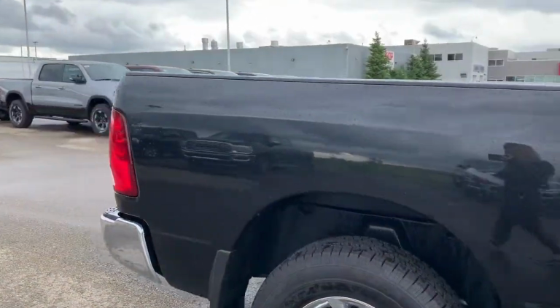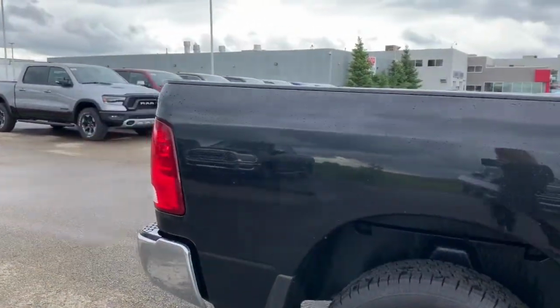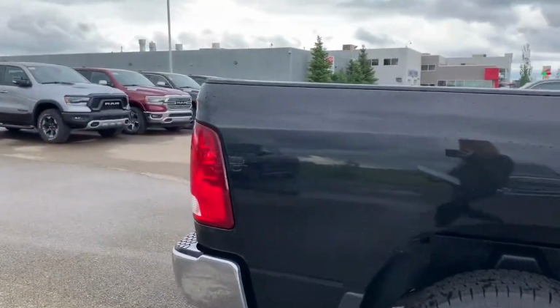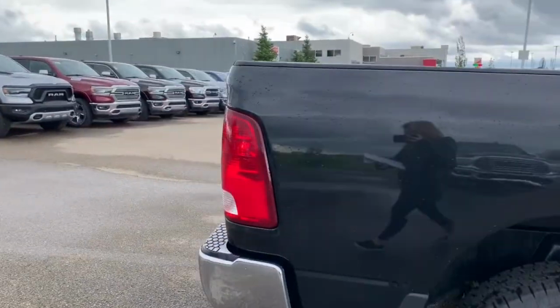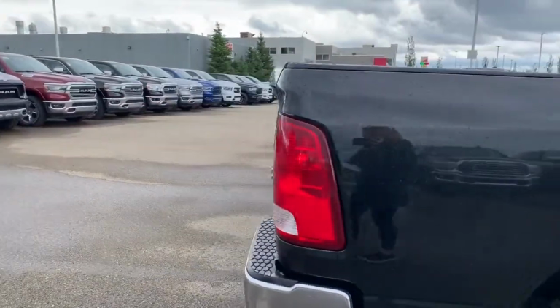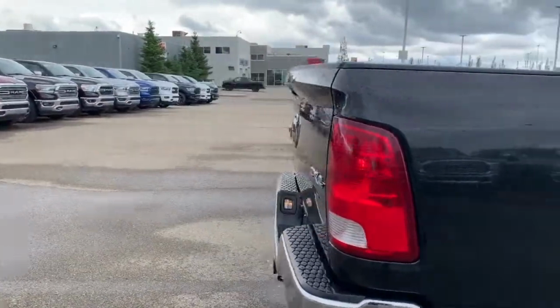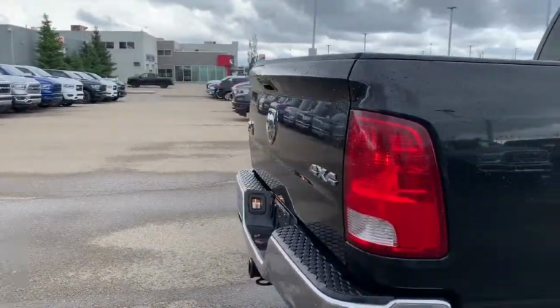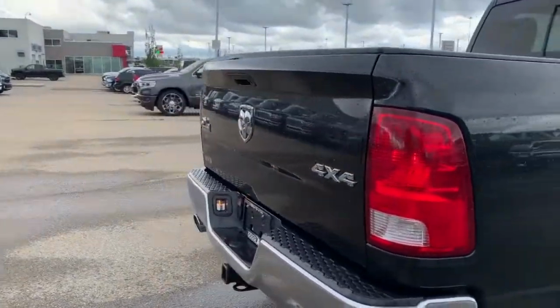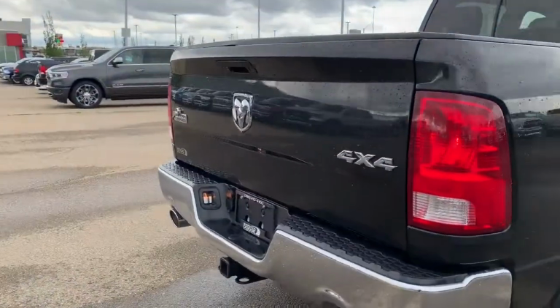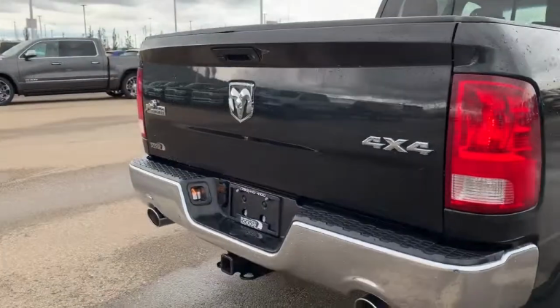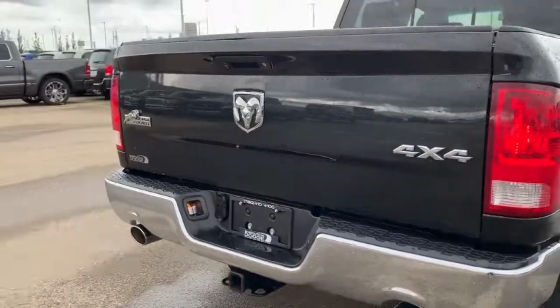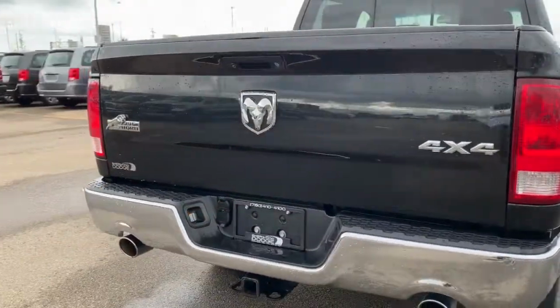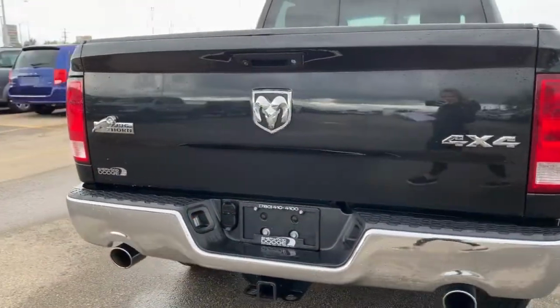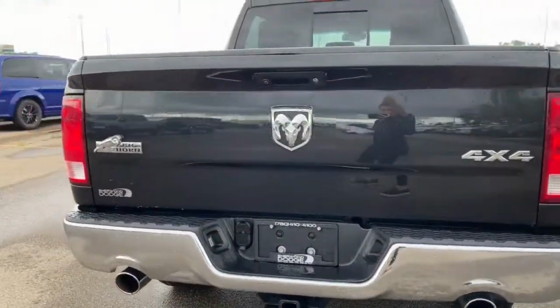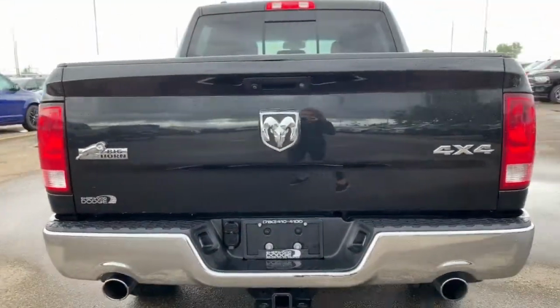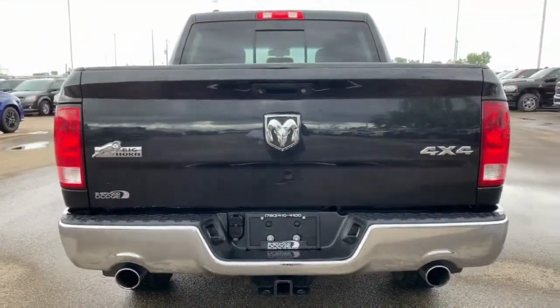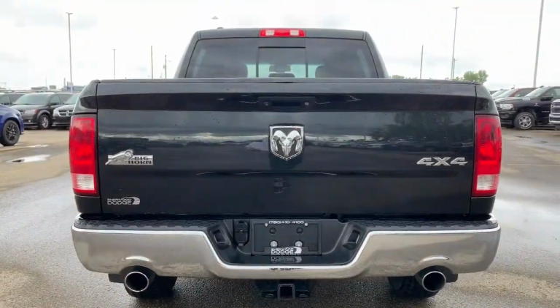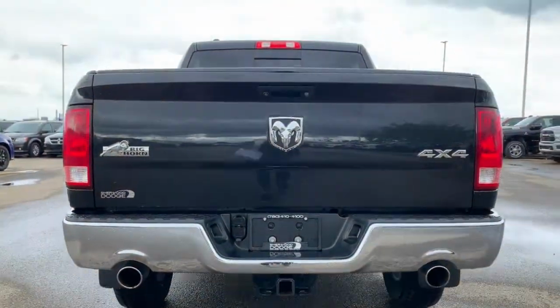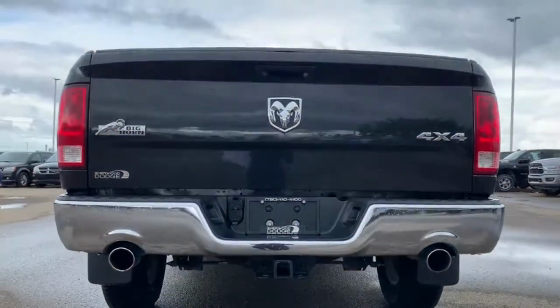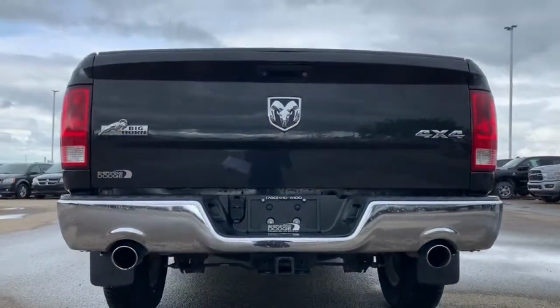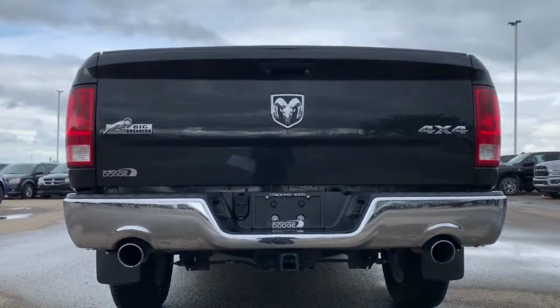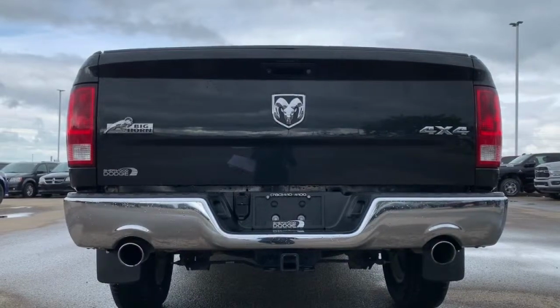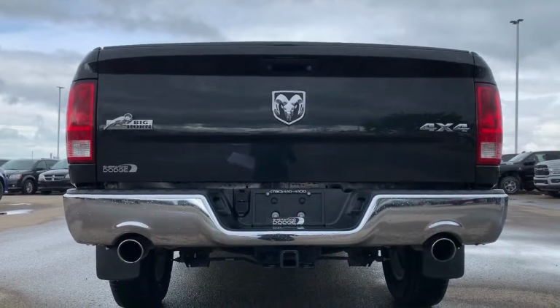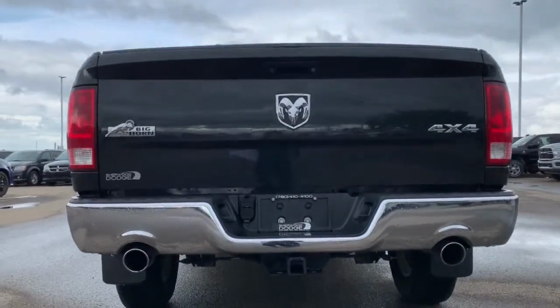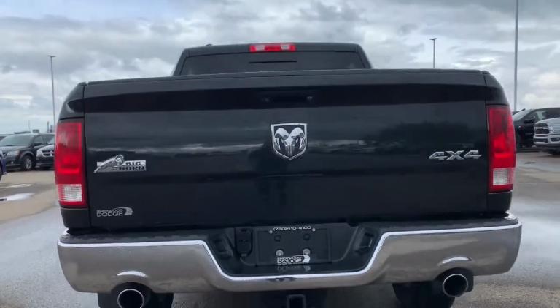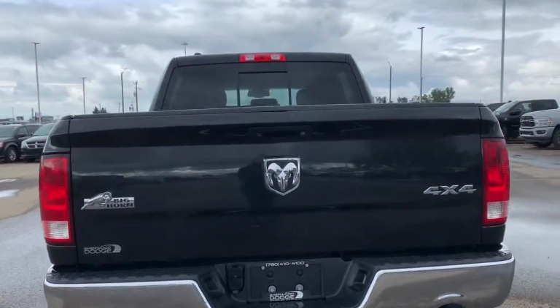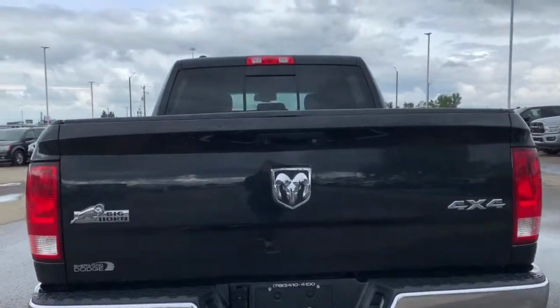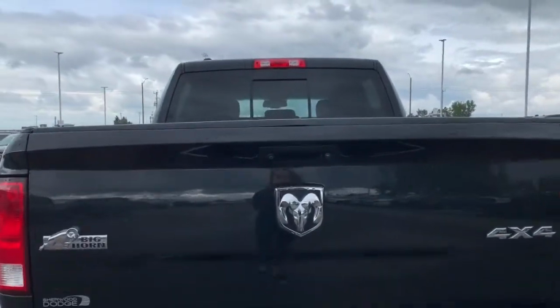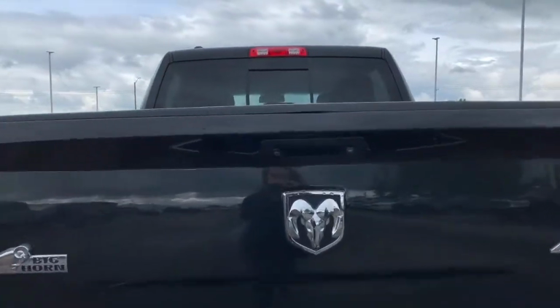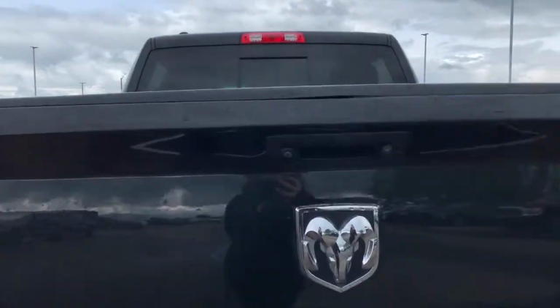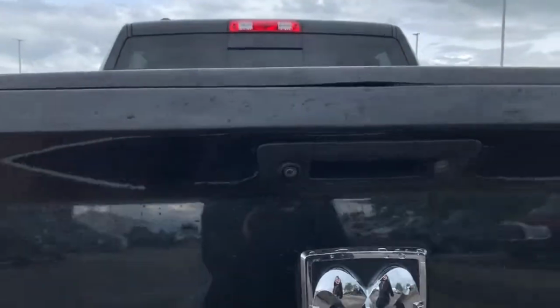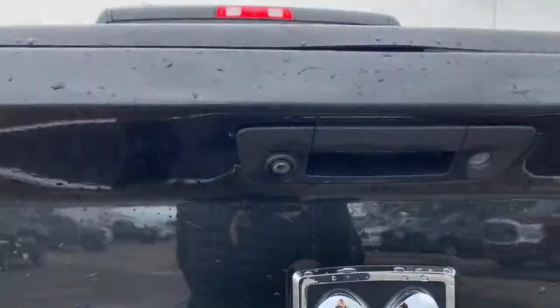In the rear, it does come with a receiving hitch and 4 and 7-pin wiring. Those chrome accents do continue in the rear, and it does come with a backup camera with rear park assist.